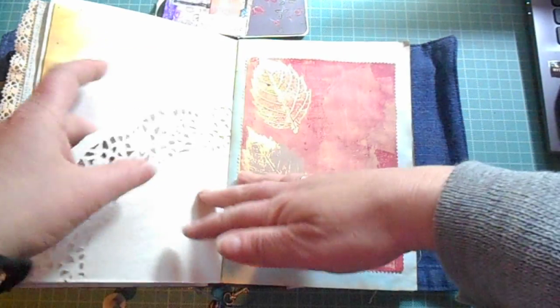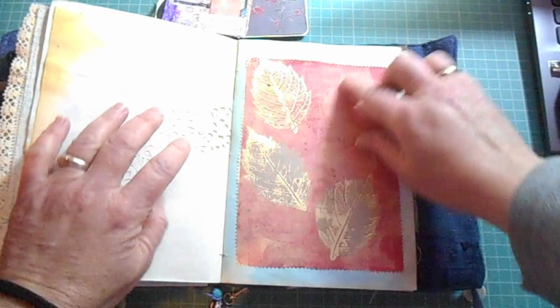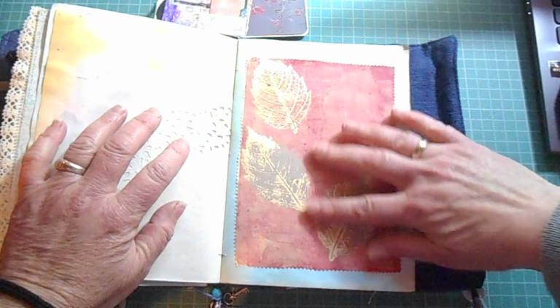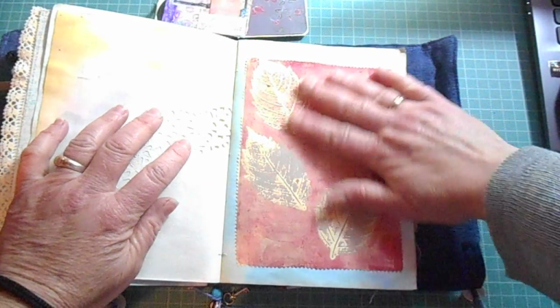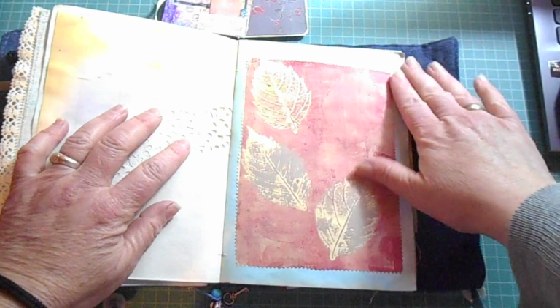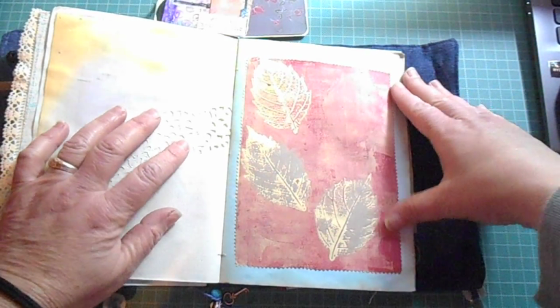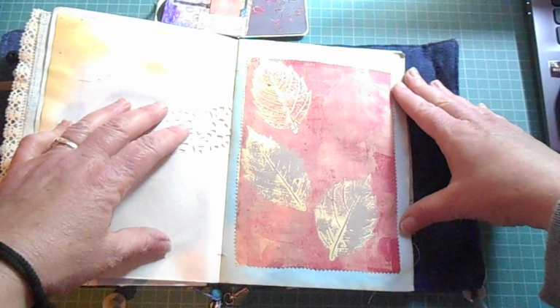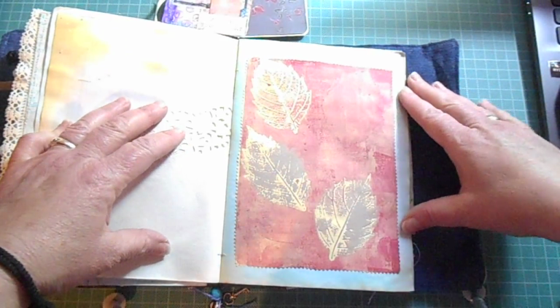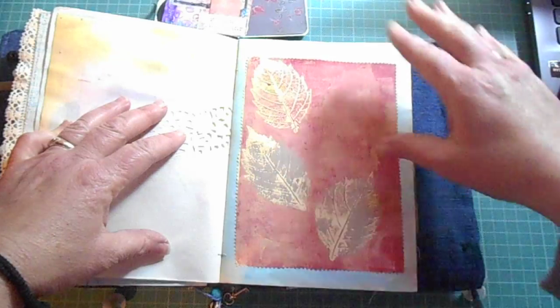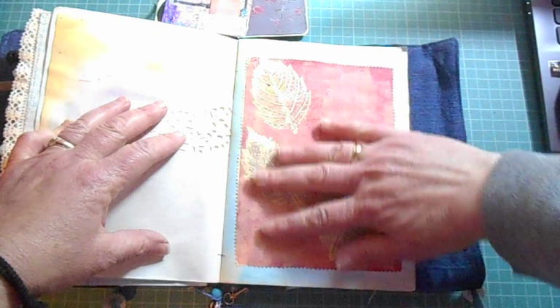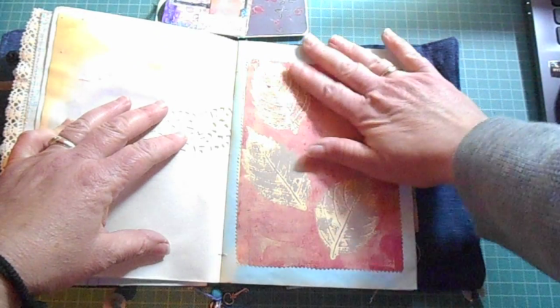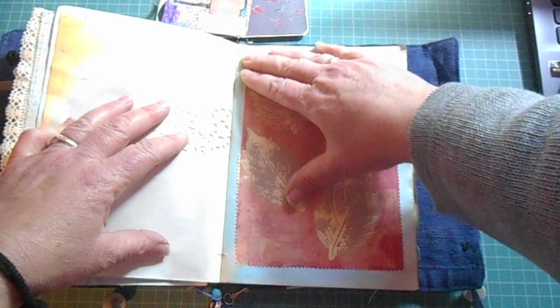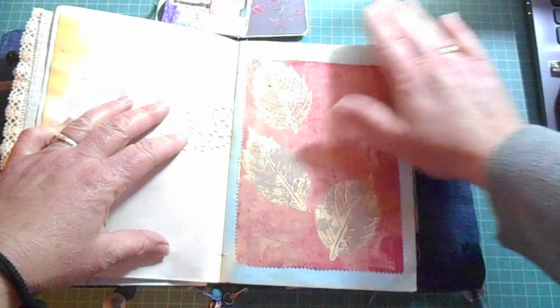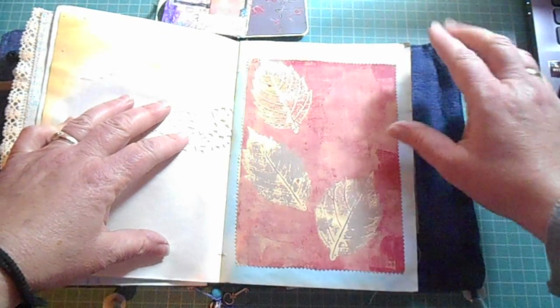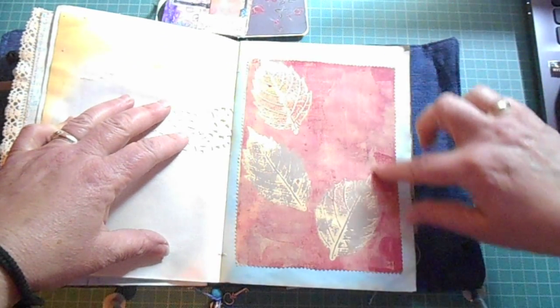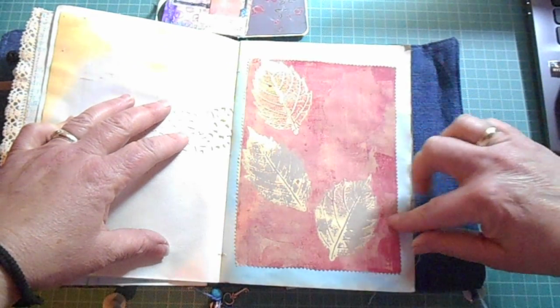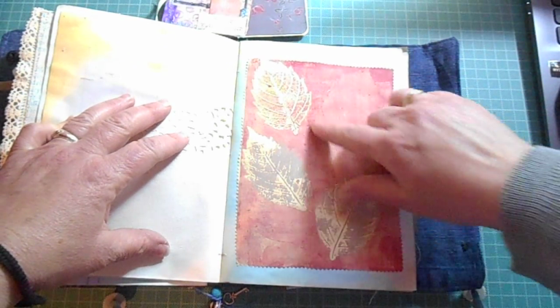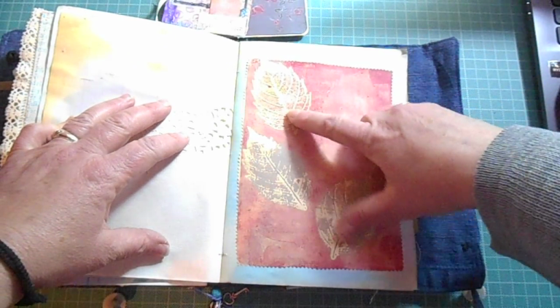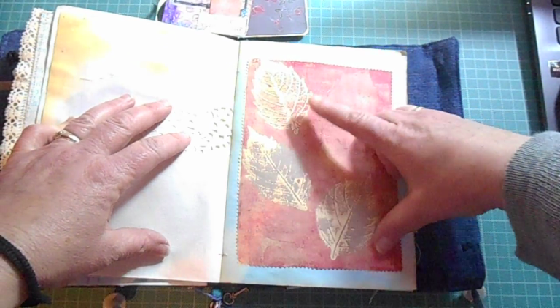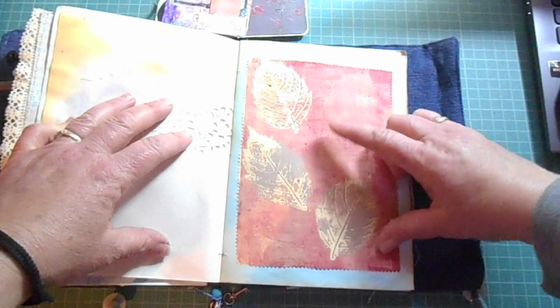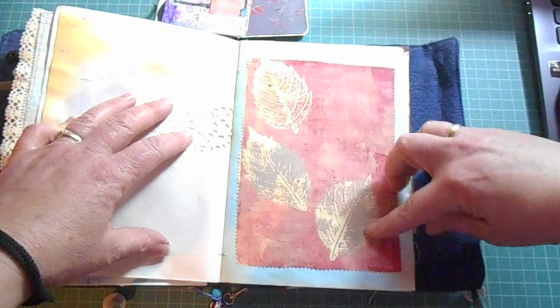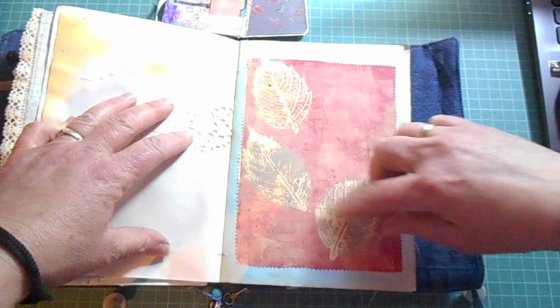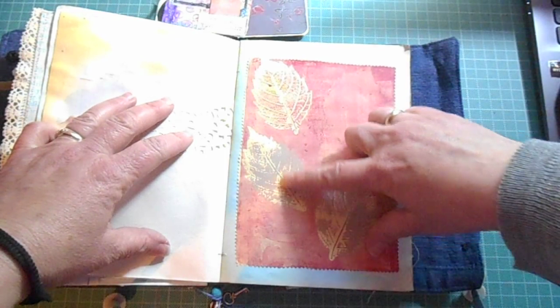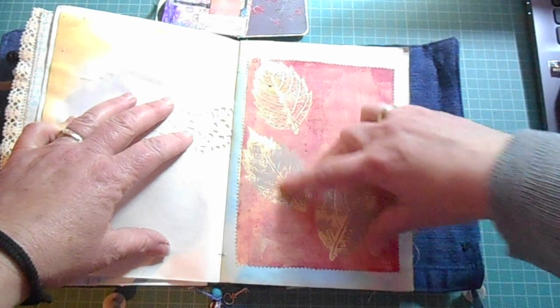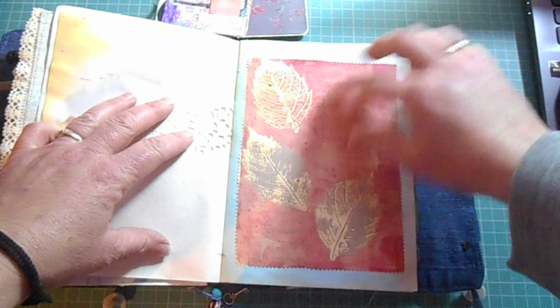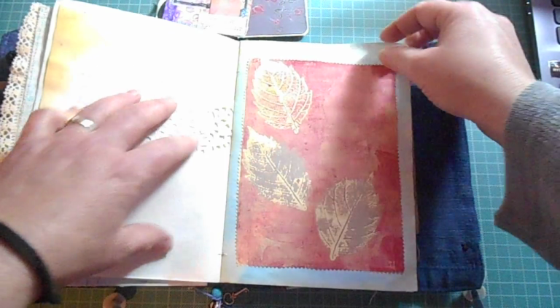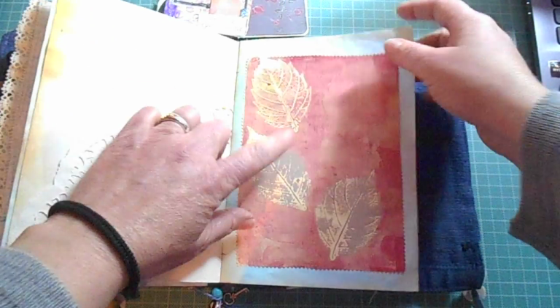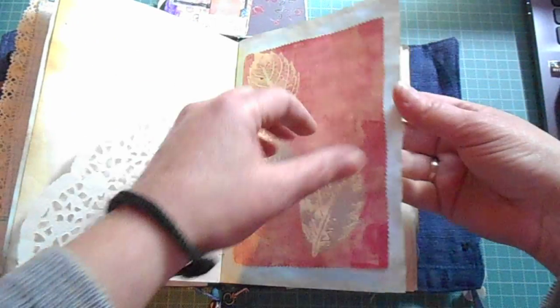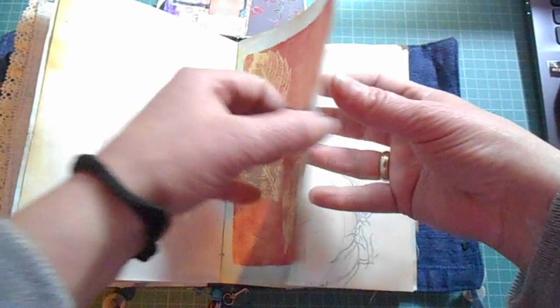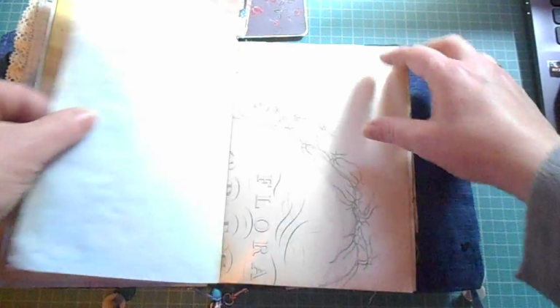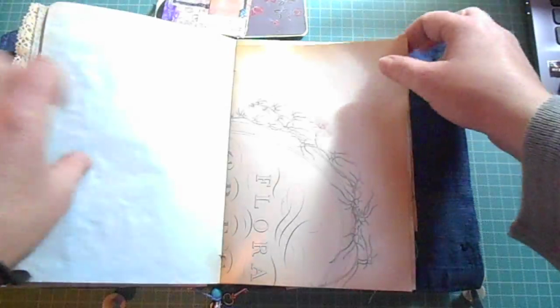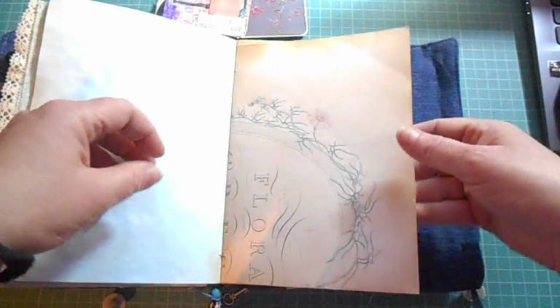And this is a really, really good monoprint with my jelly plate. It was done with leaves that I actually picked in my garden, and it worked out really pretty. So I had to add that there.